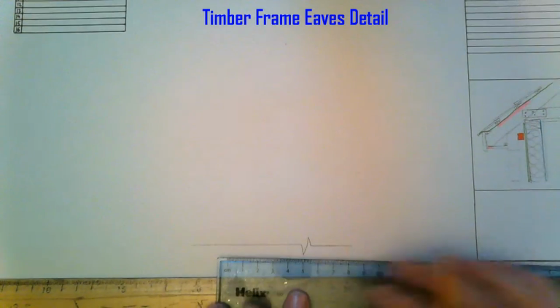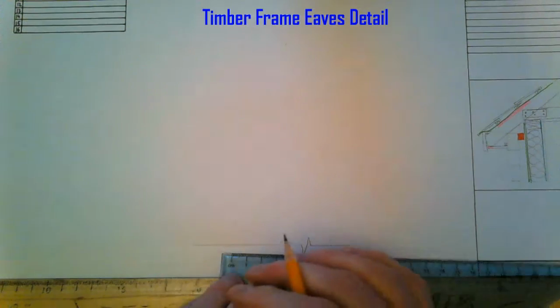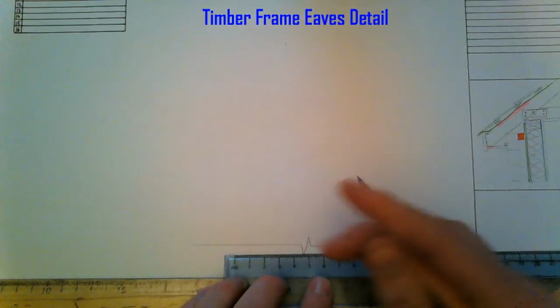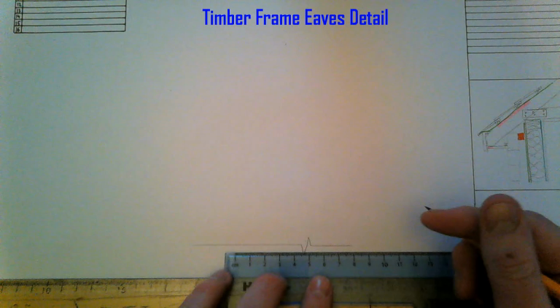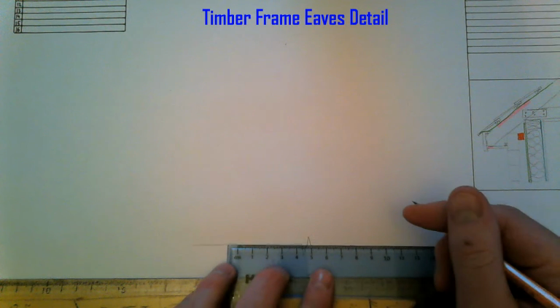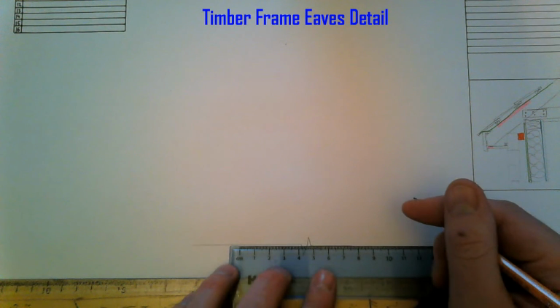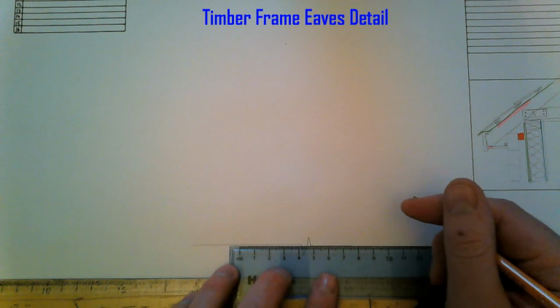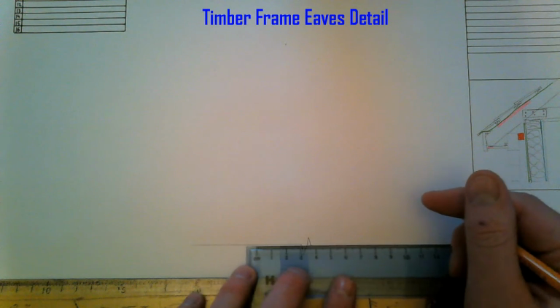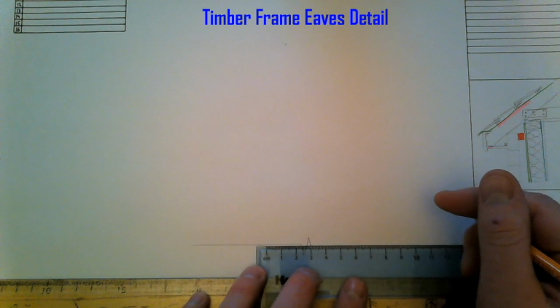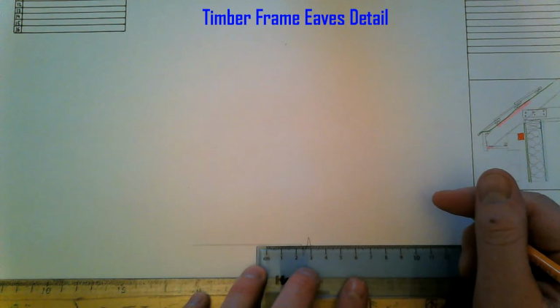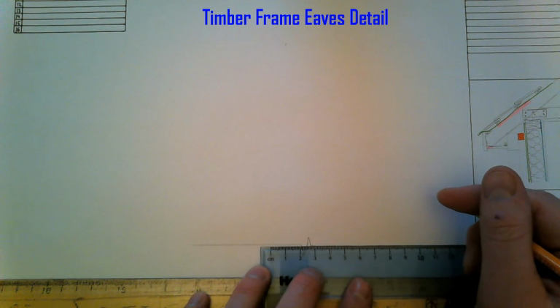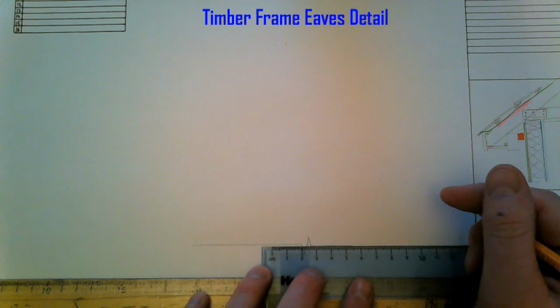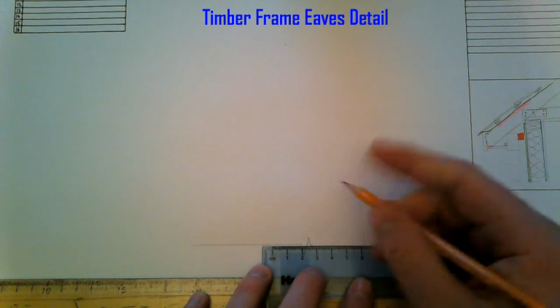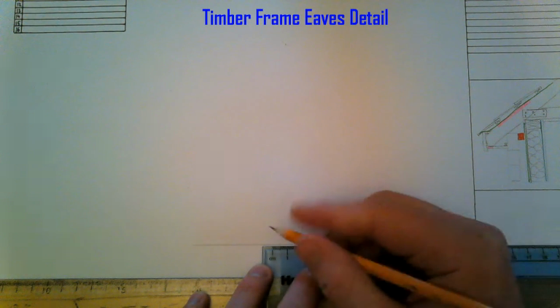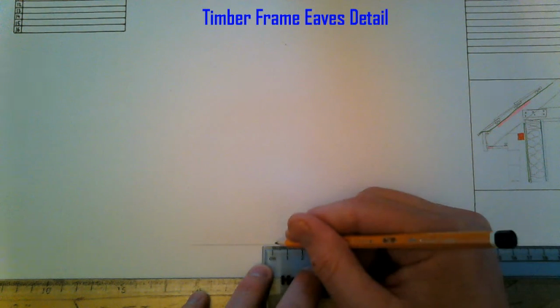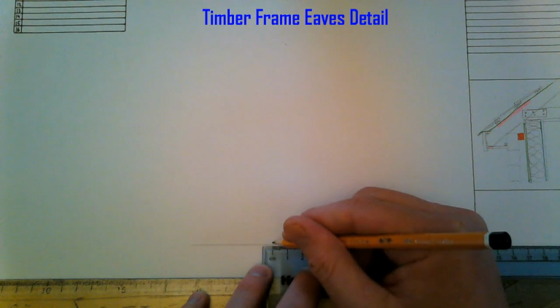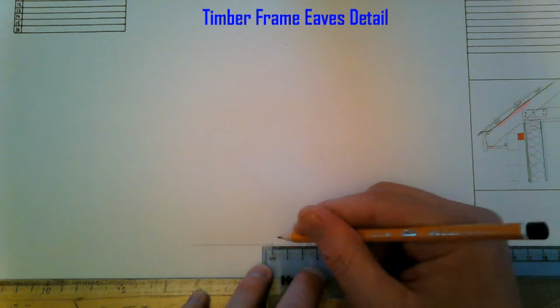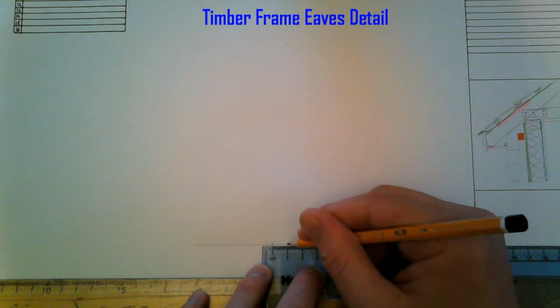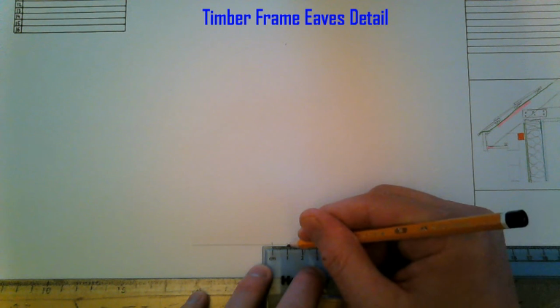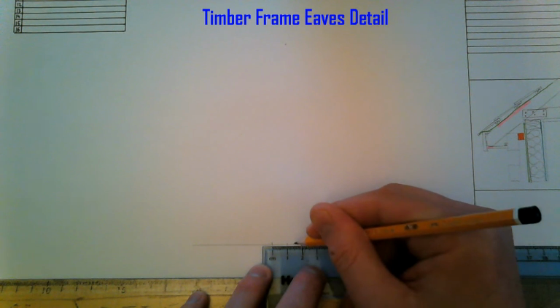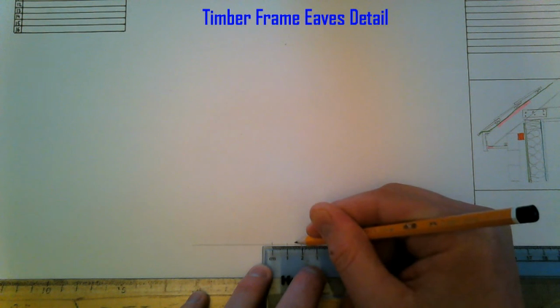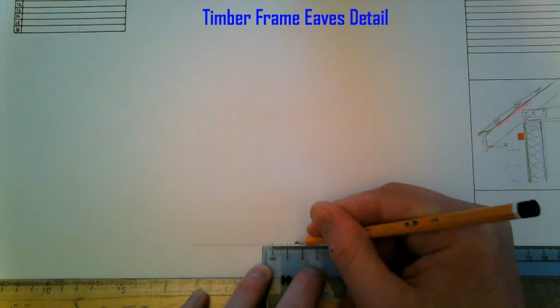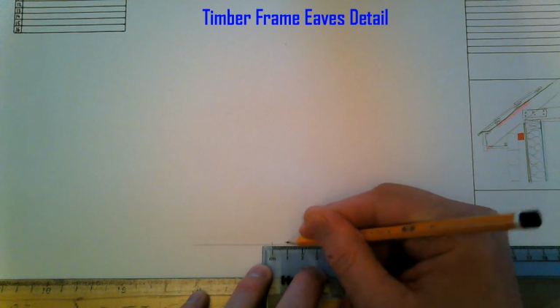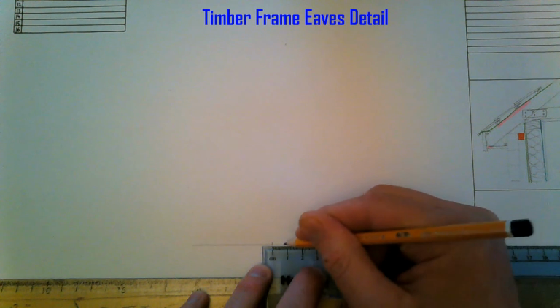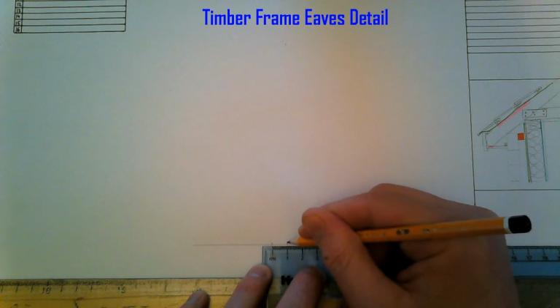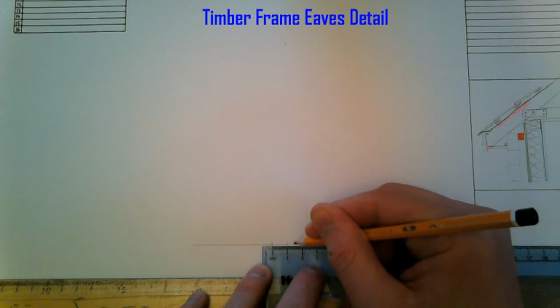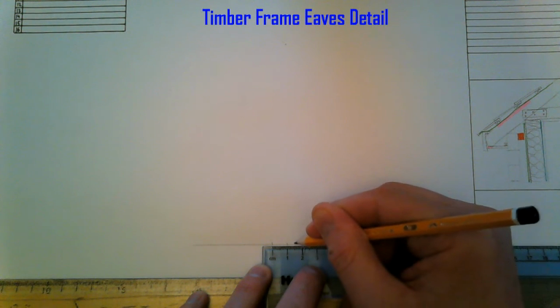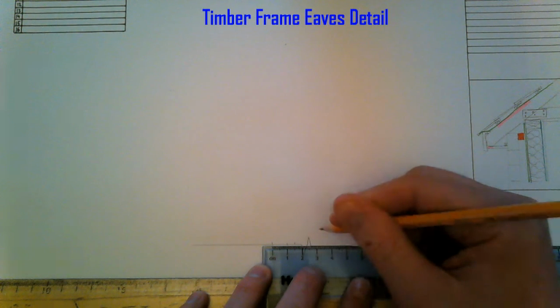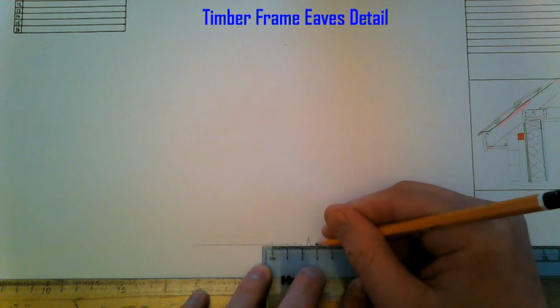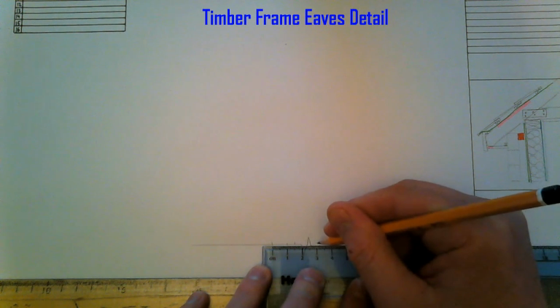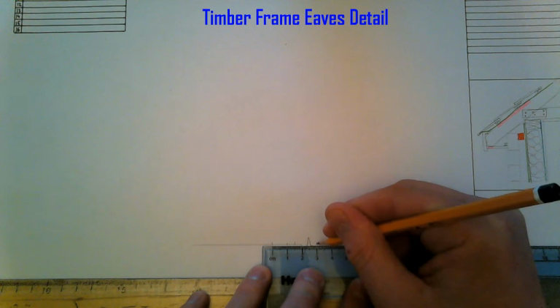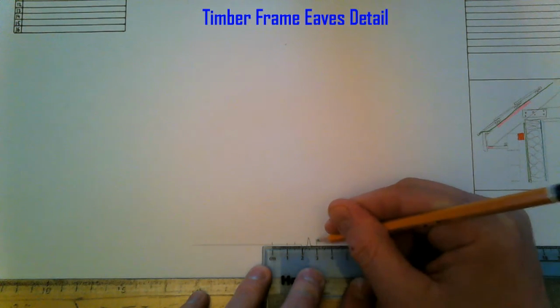Back to the timber frame — we're working with a 300mm wall: 100mm outer leaf, 50mm cavity, and 150mm stud work.